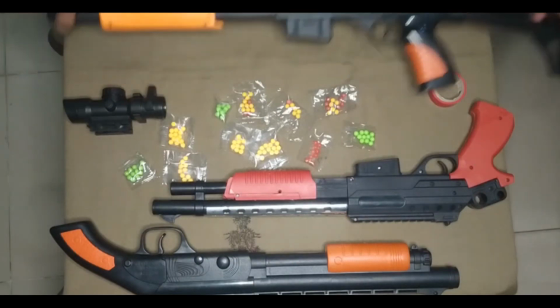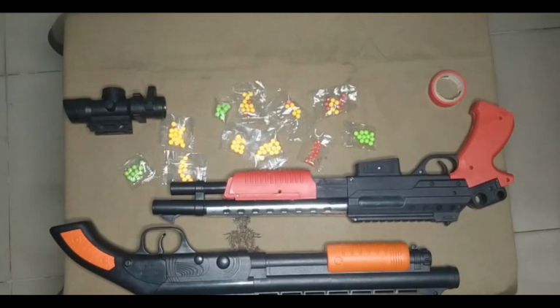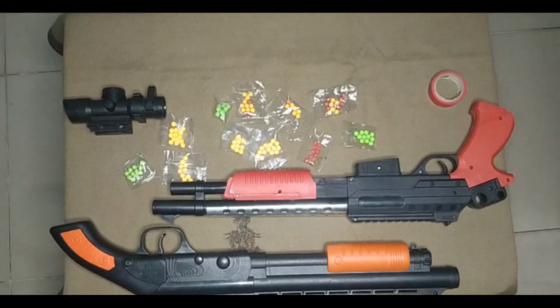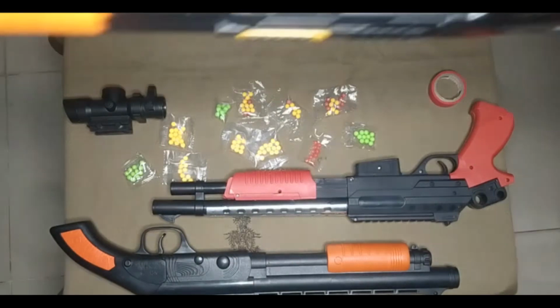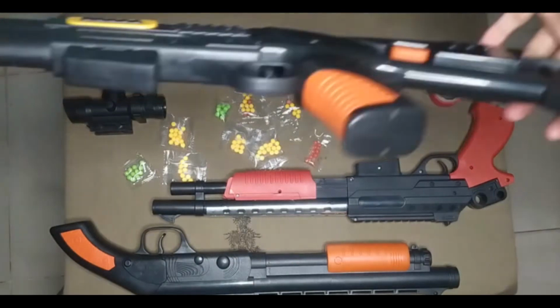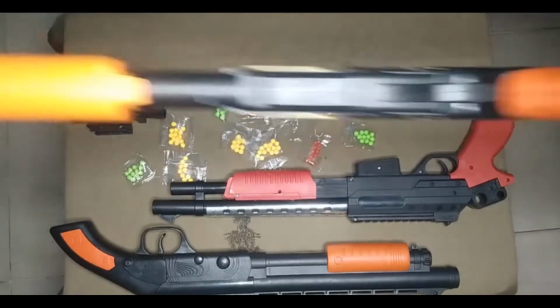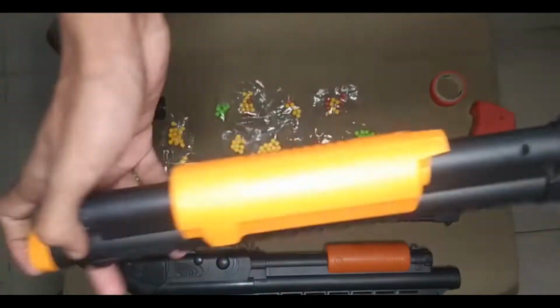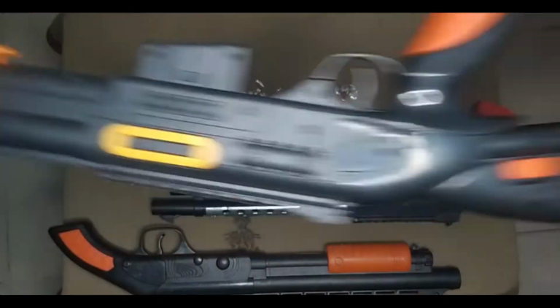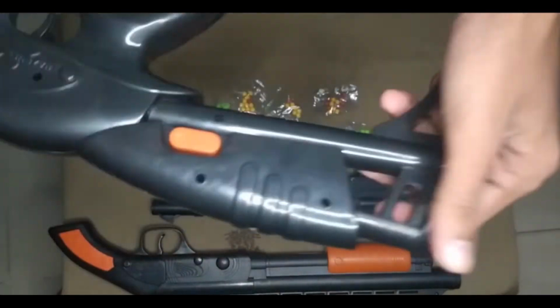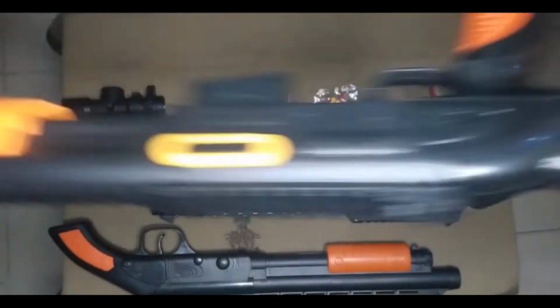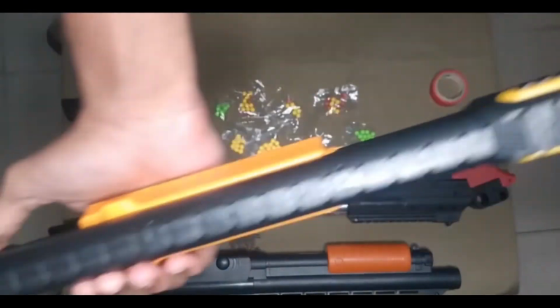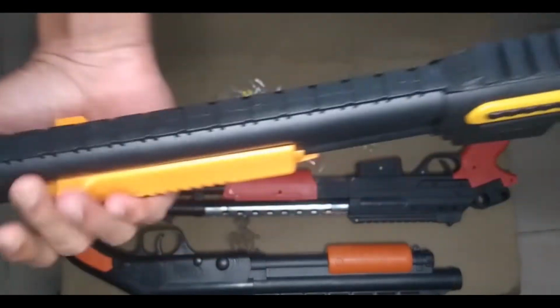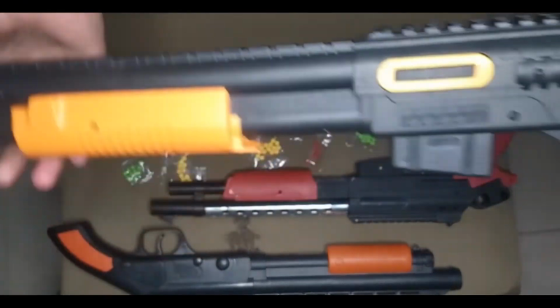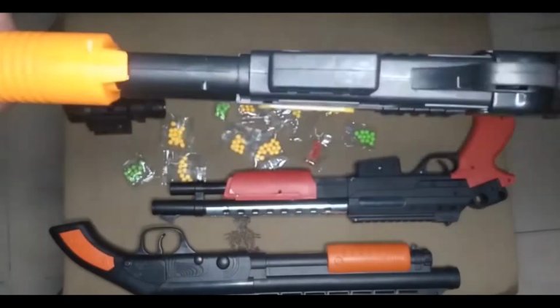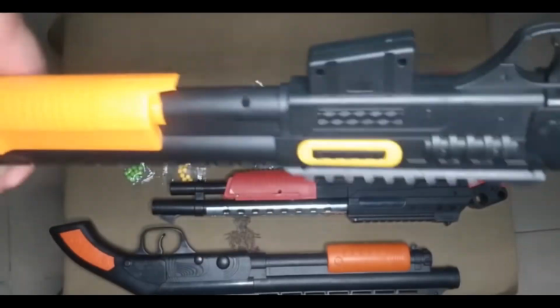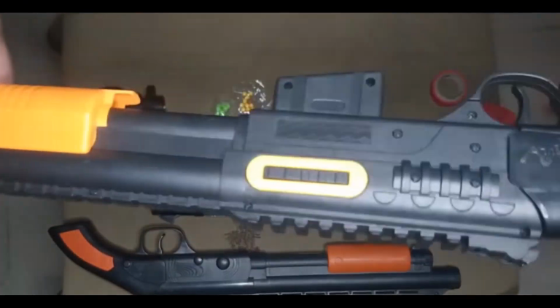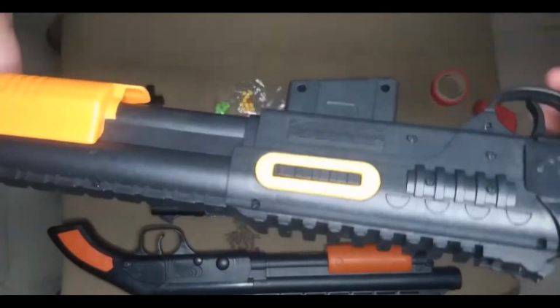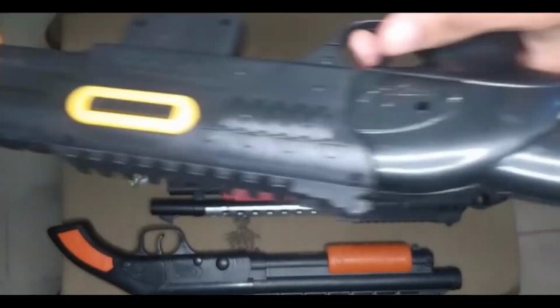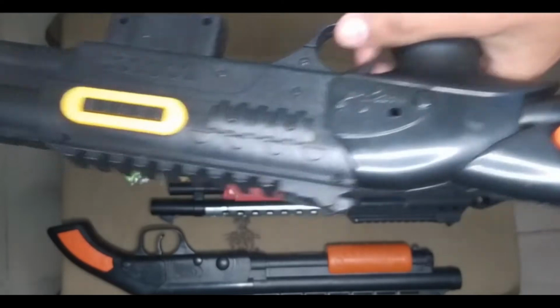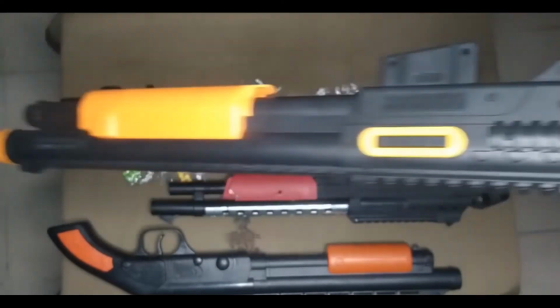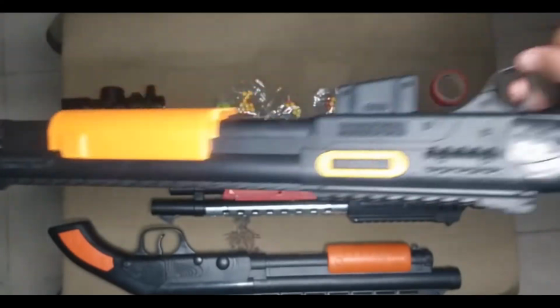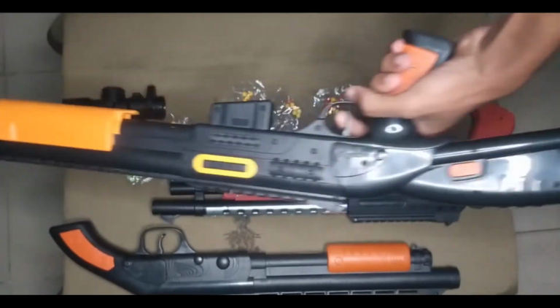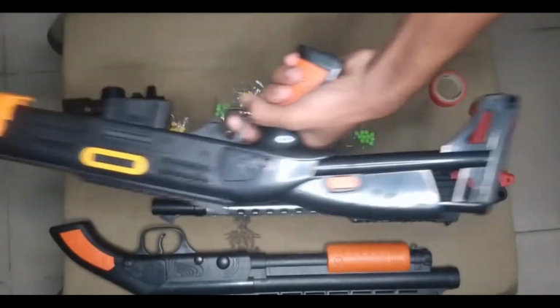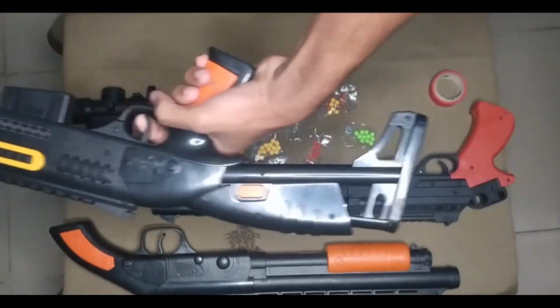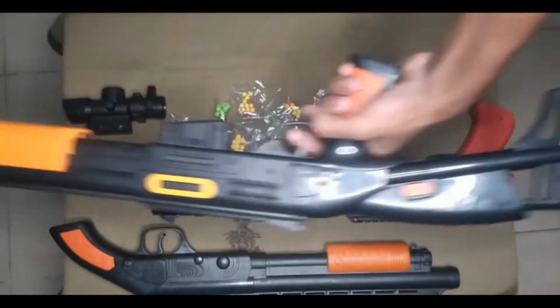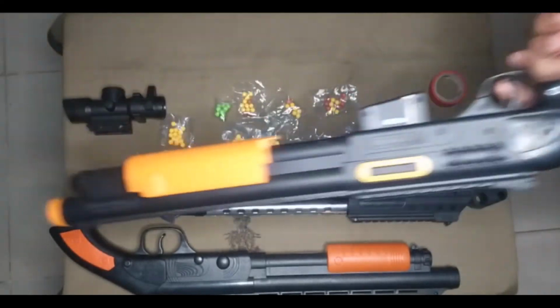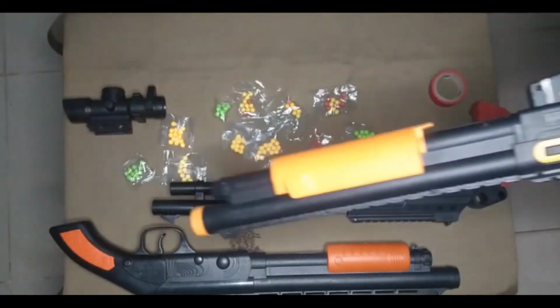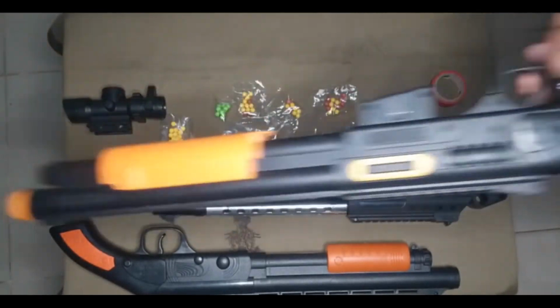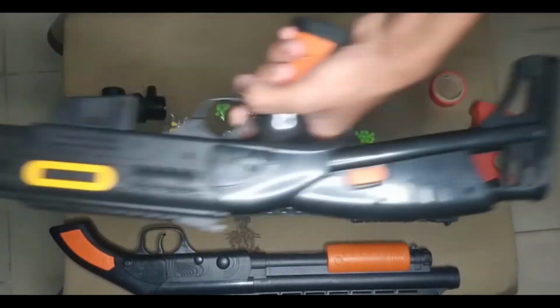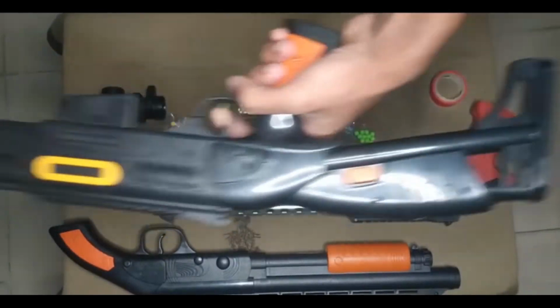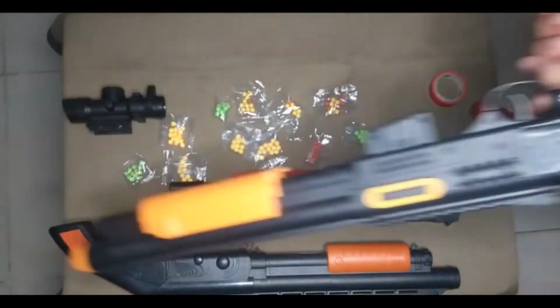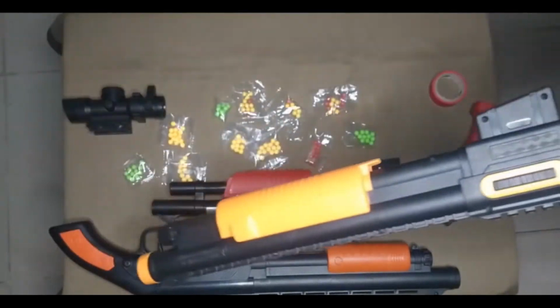First of all guys, I can show you this toy shotgun. See, the toy shotgun.